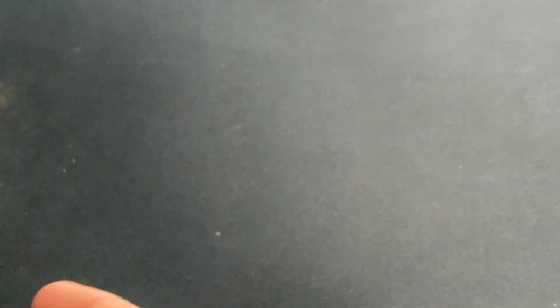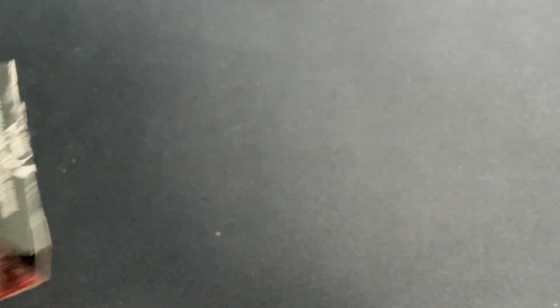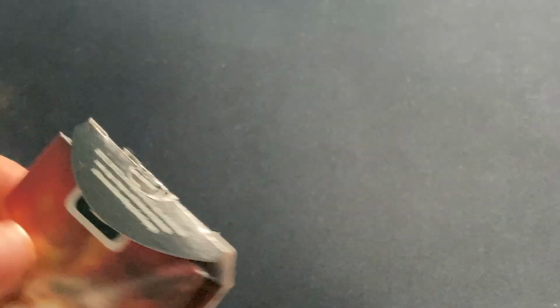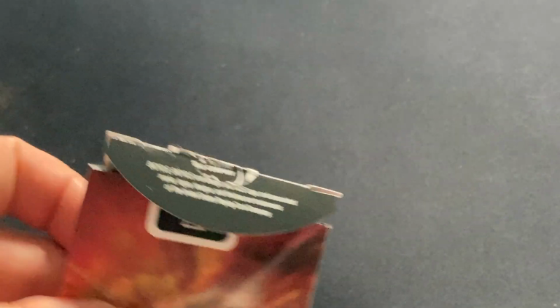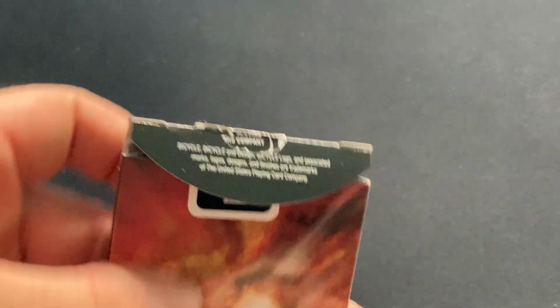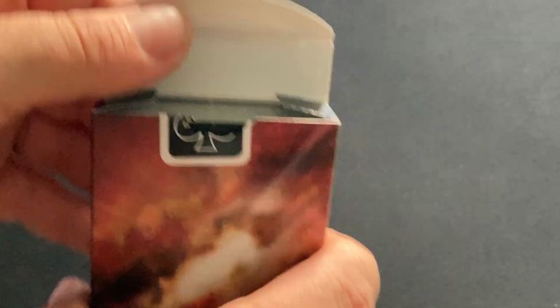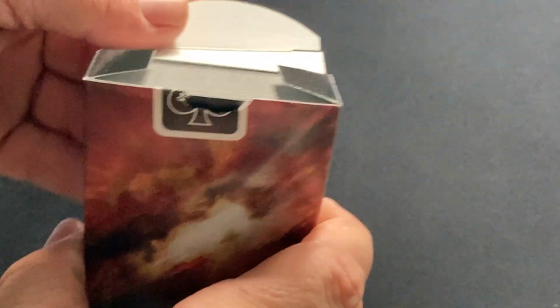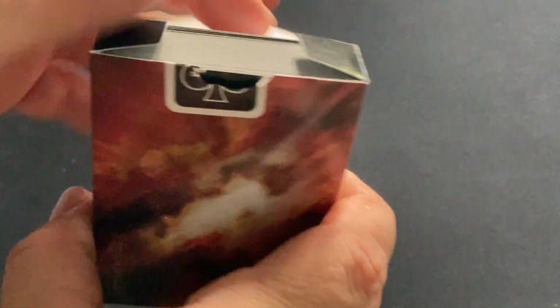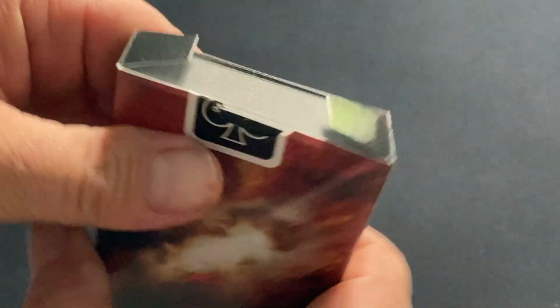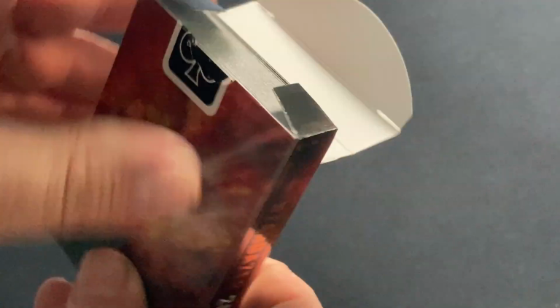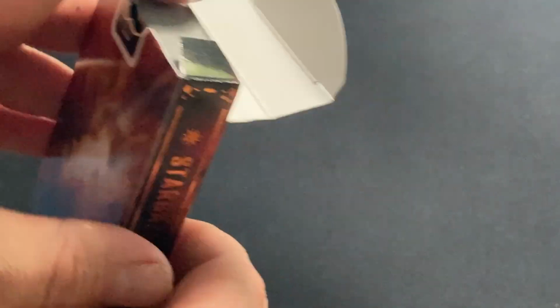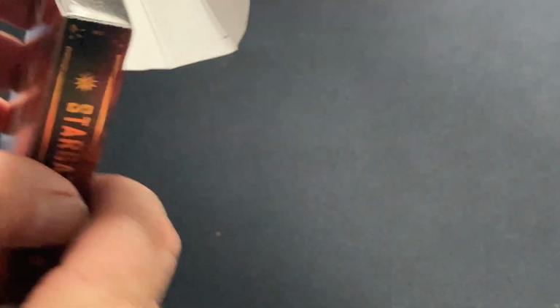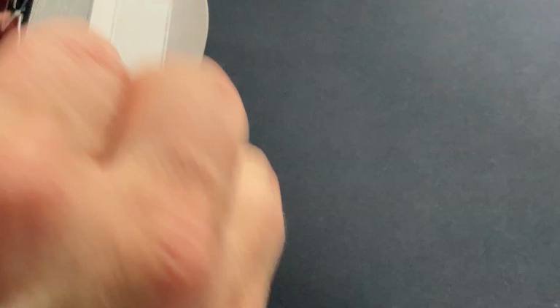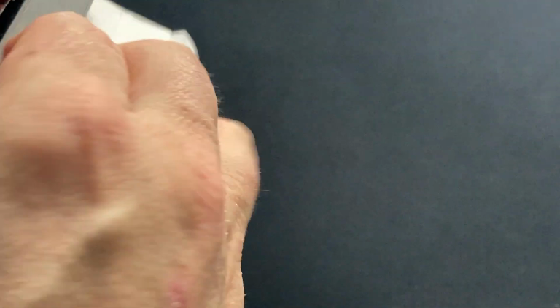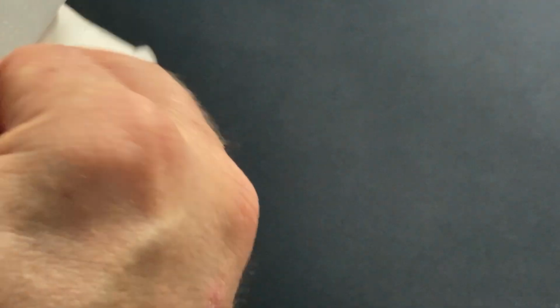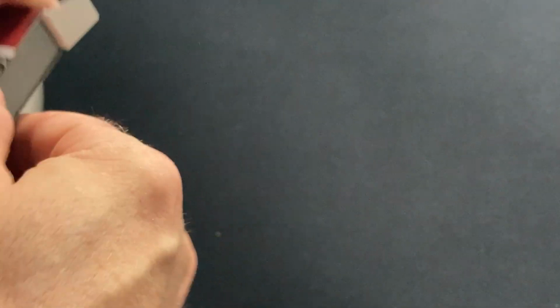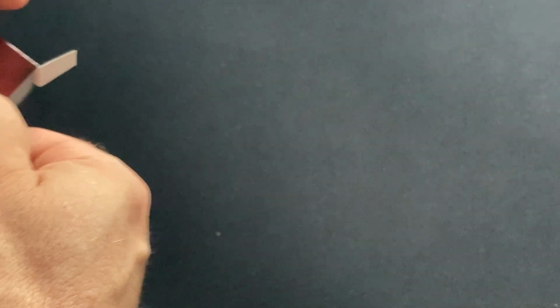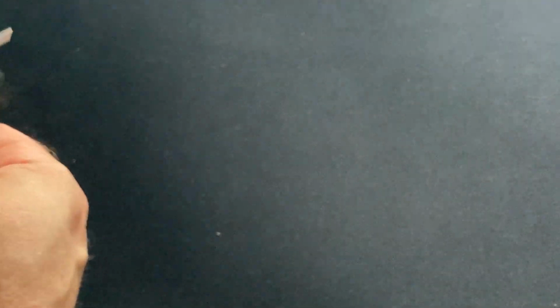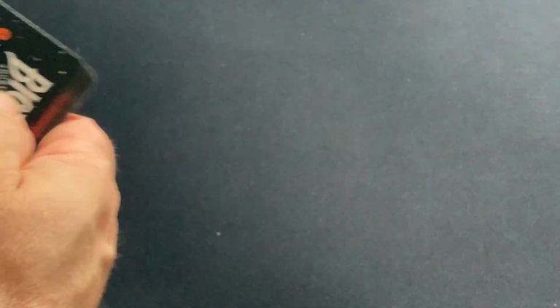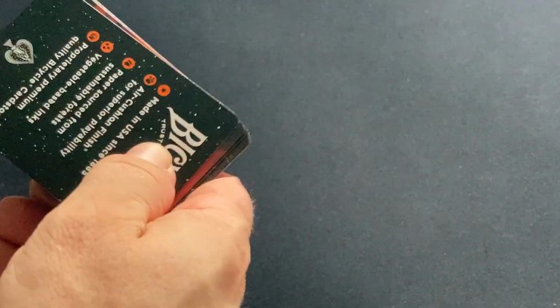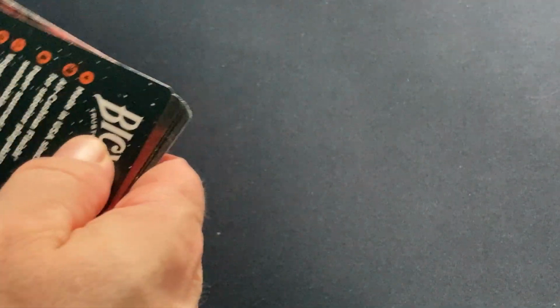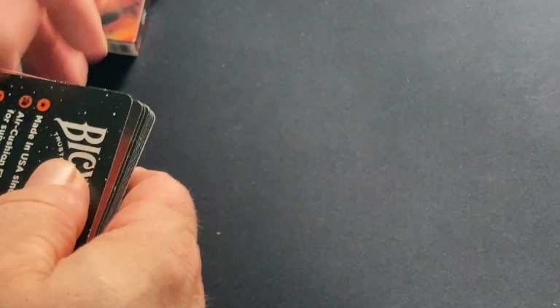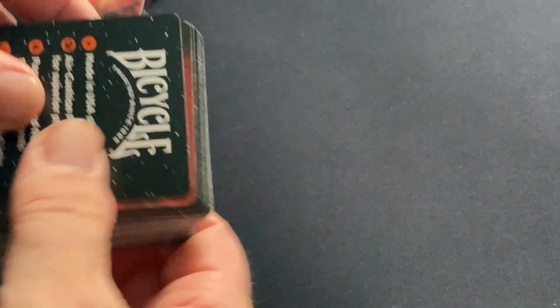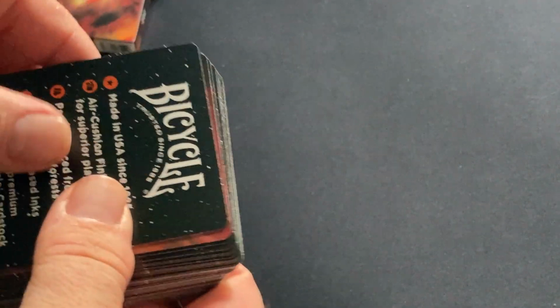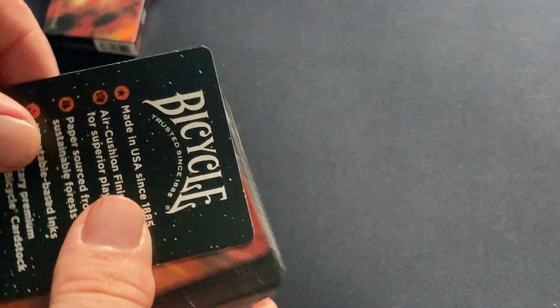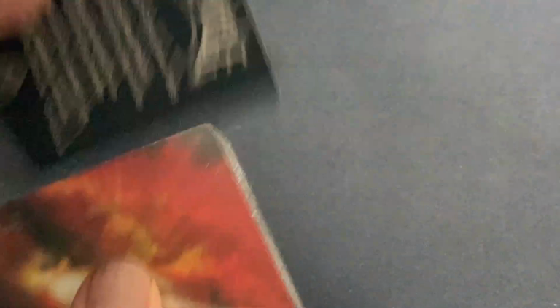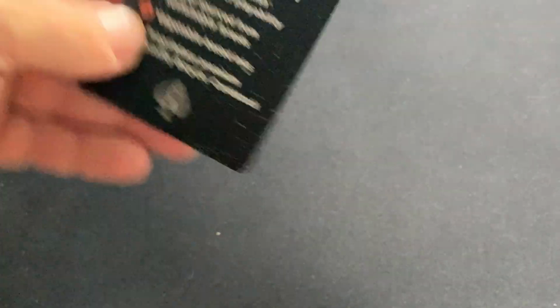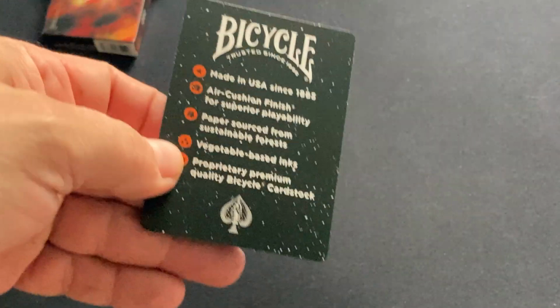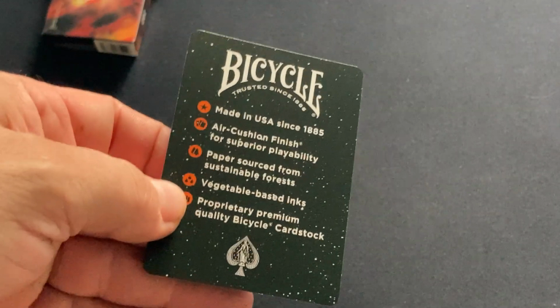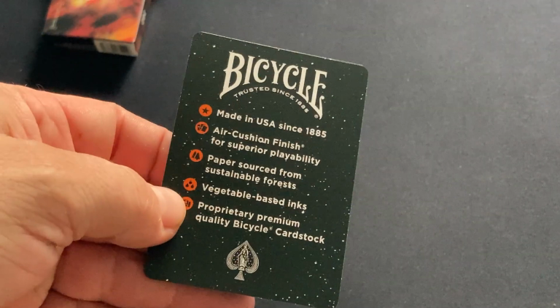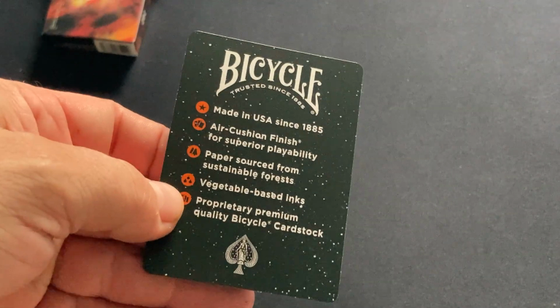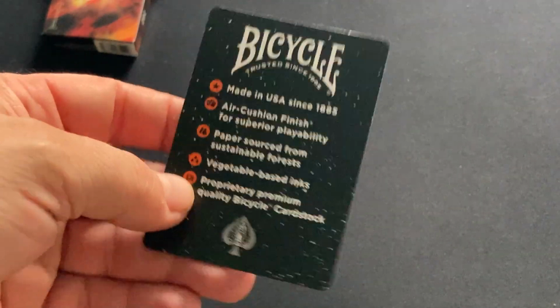Standard seal, standard tuck aside from the foil. And then we get to the cards — you can get an ad card for Bicycle.